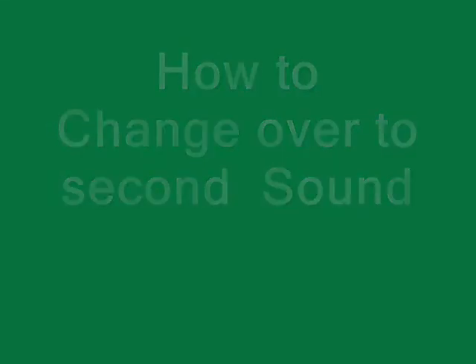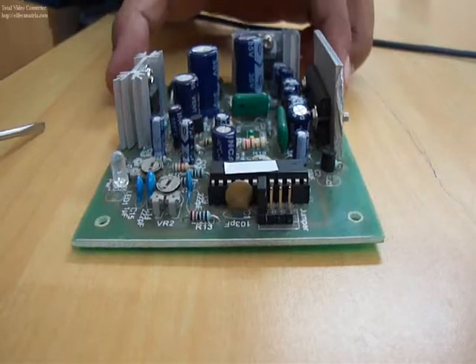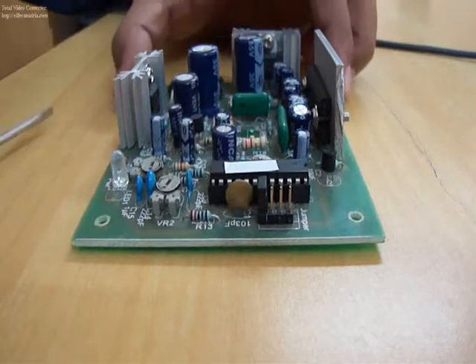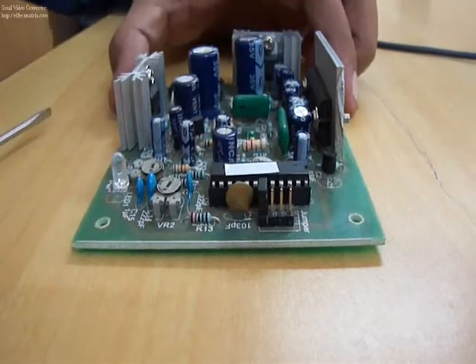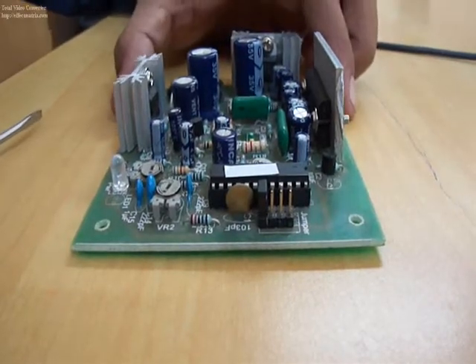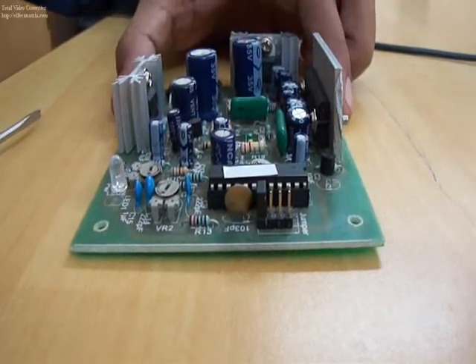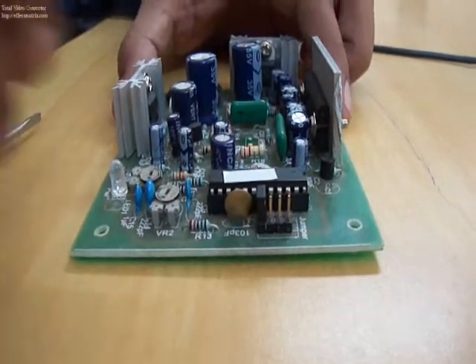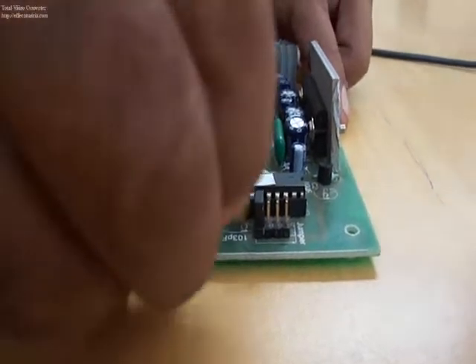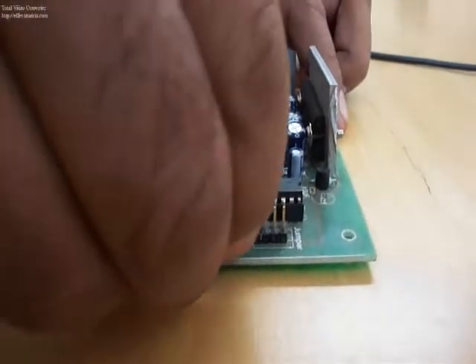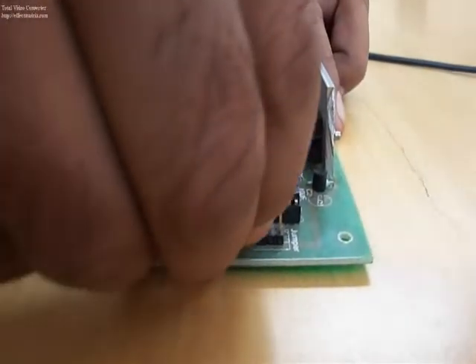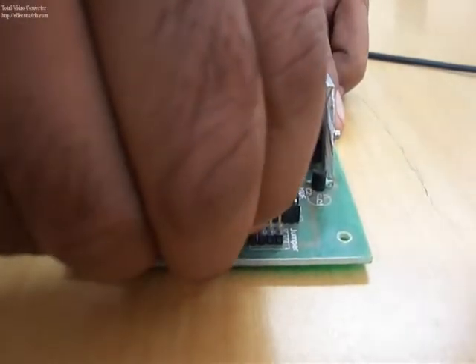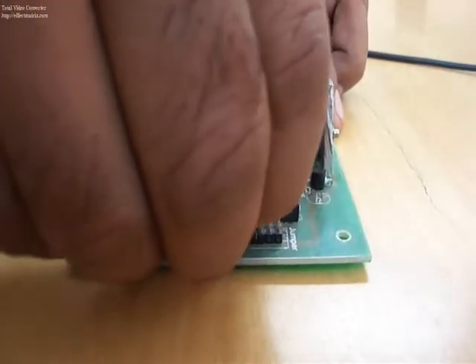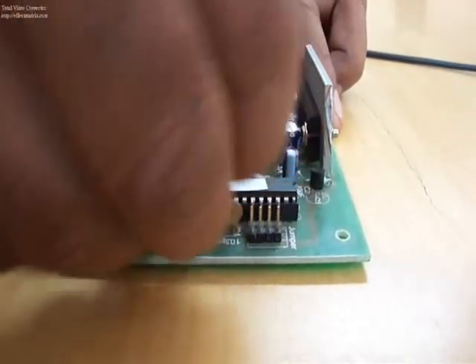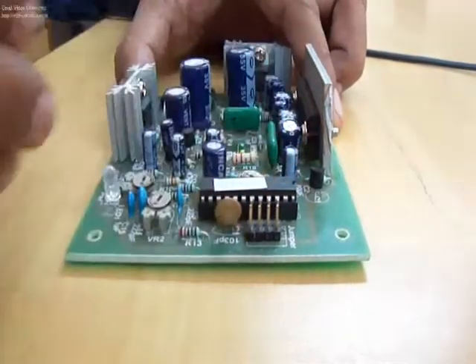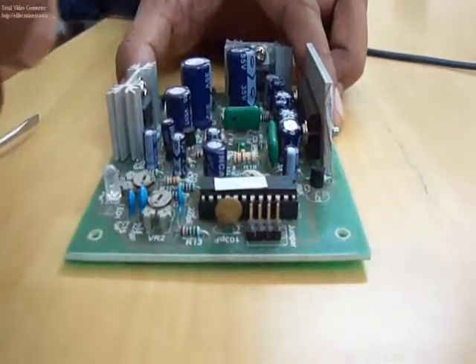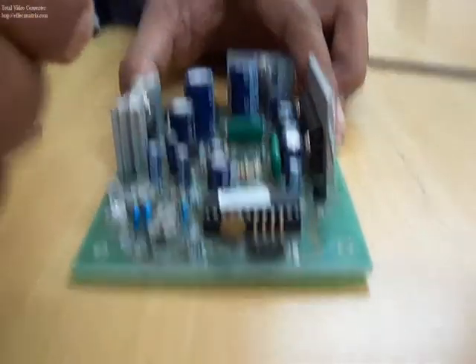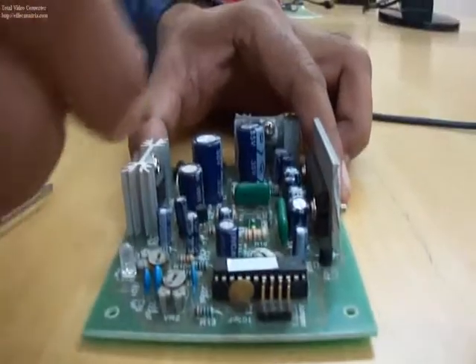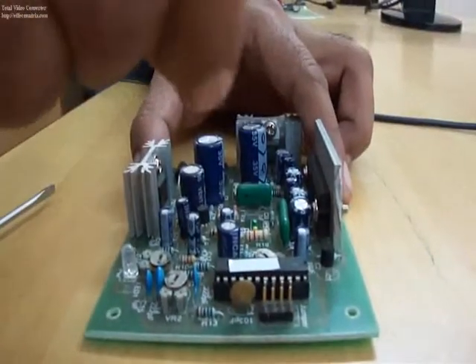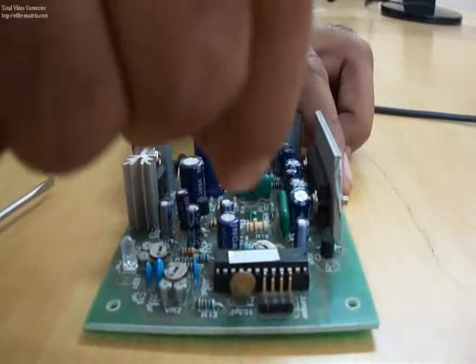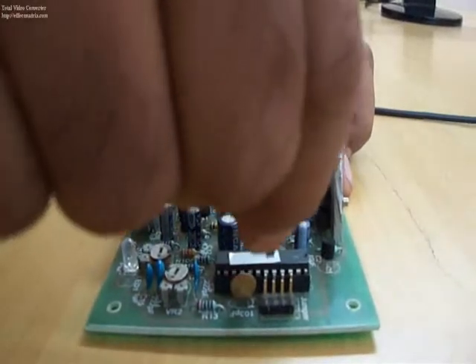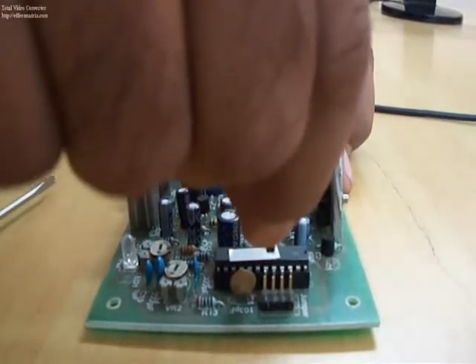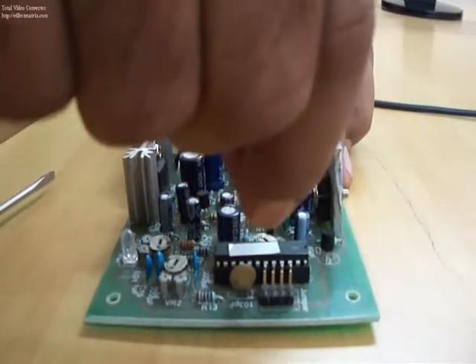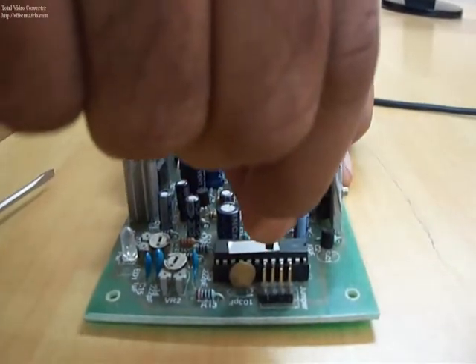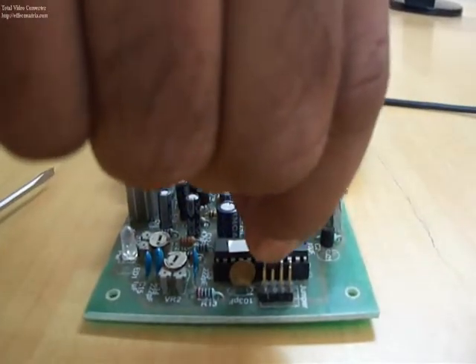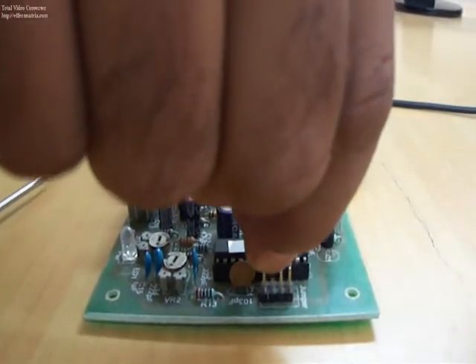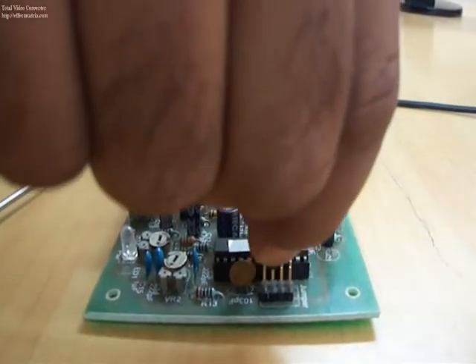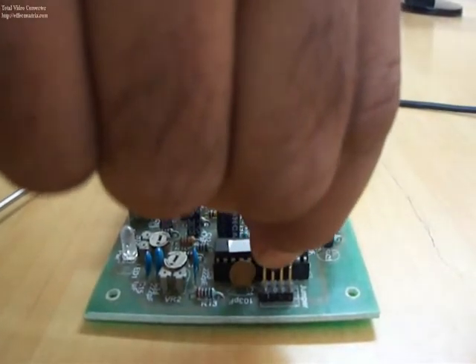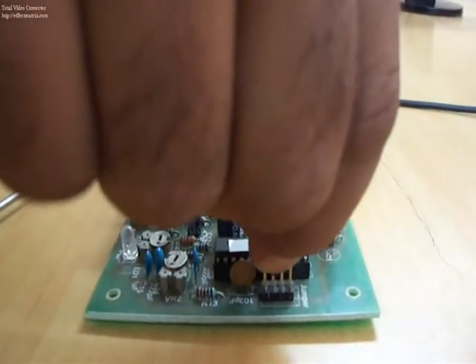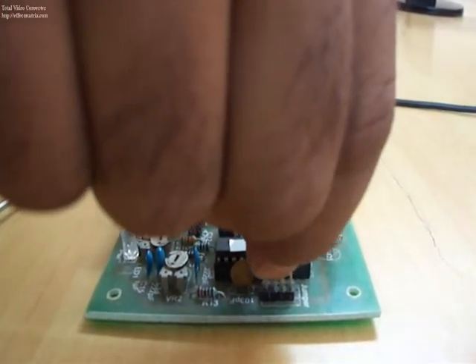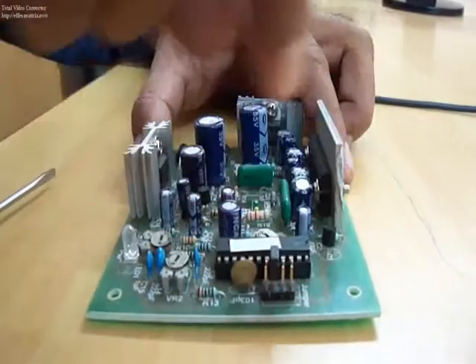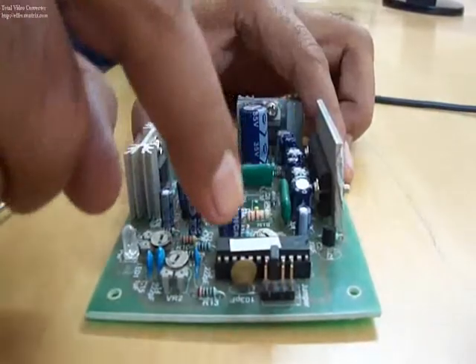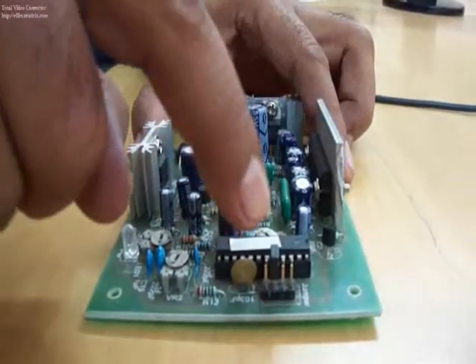To change over to the second sound, remove the jumper from the first set of pins and put it to the second set of pins. You can see the sound has changed.